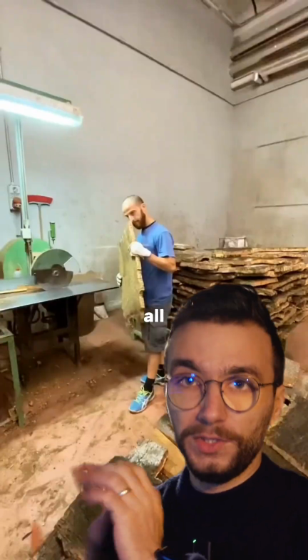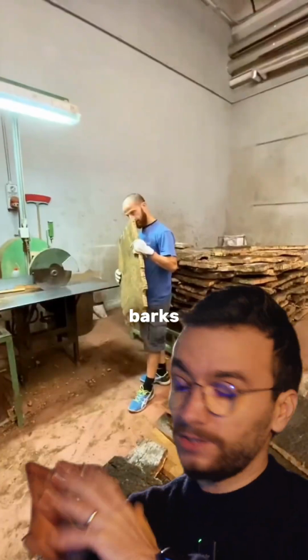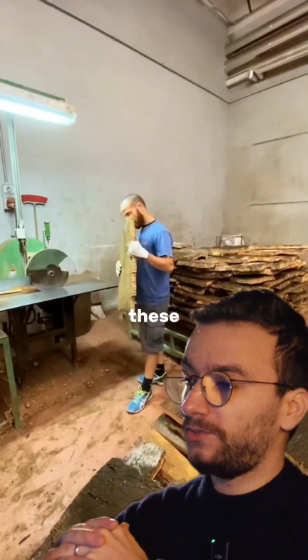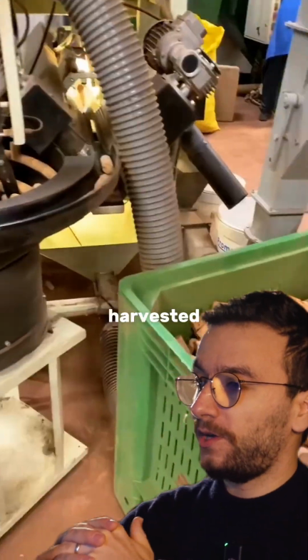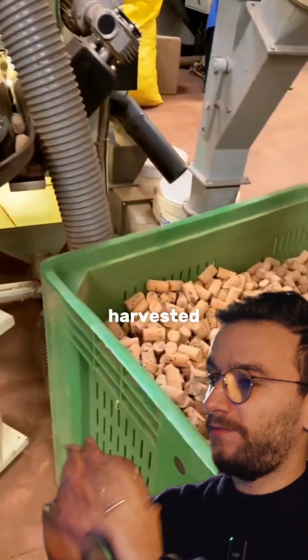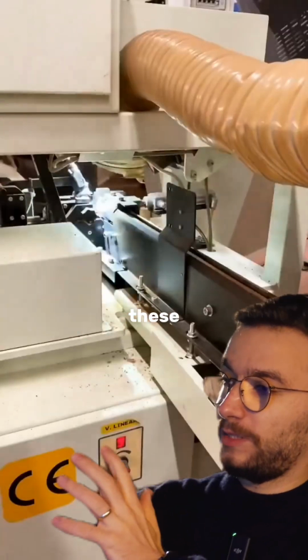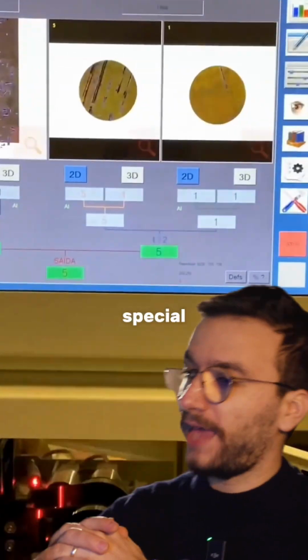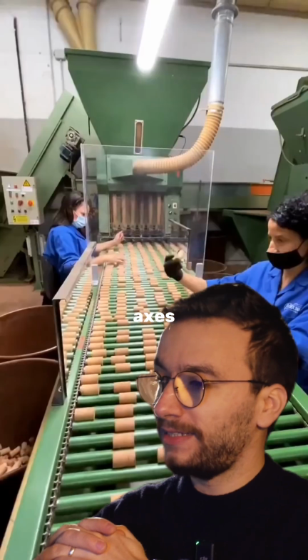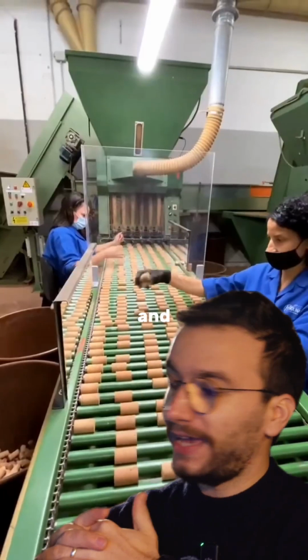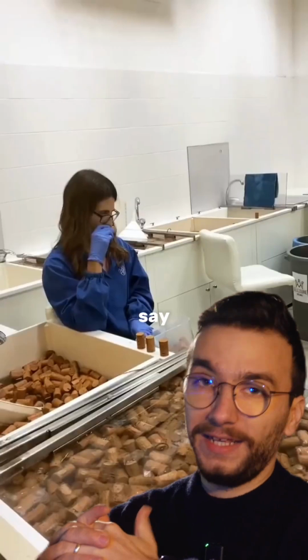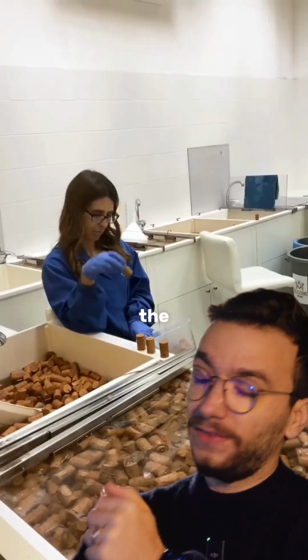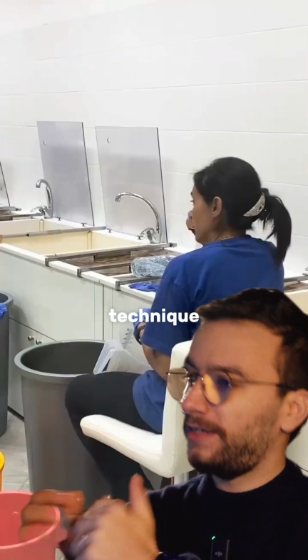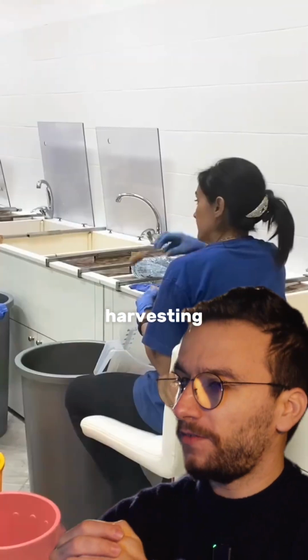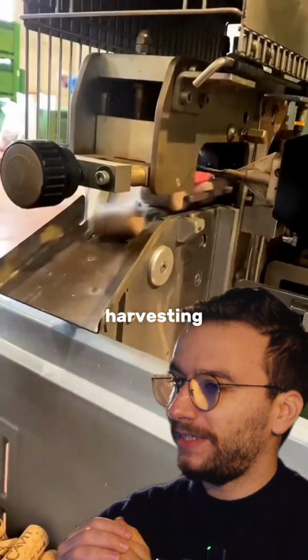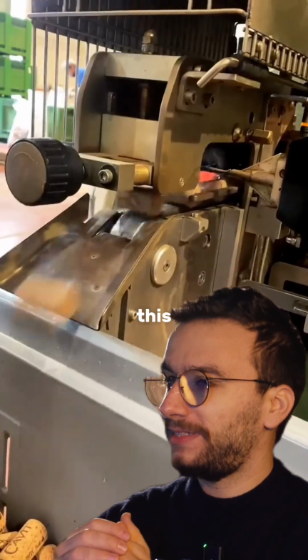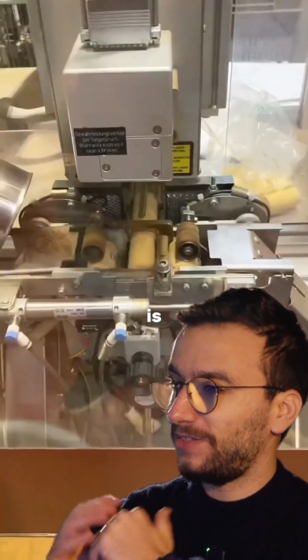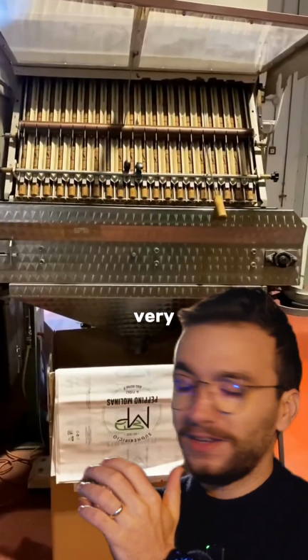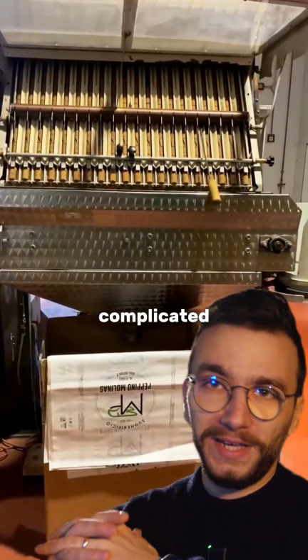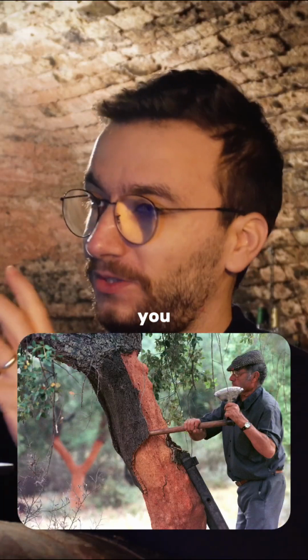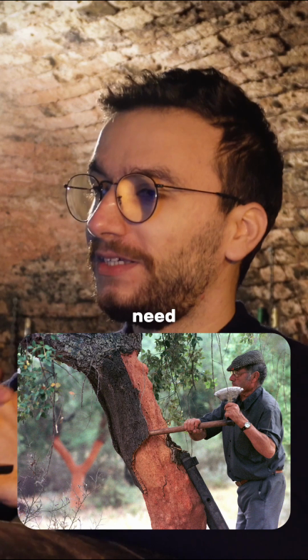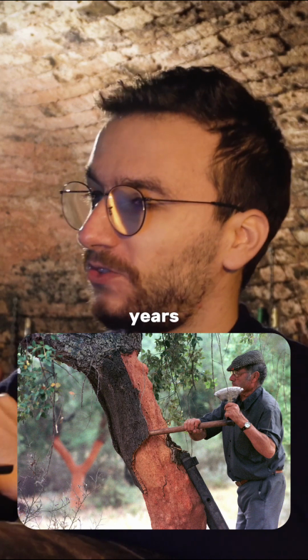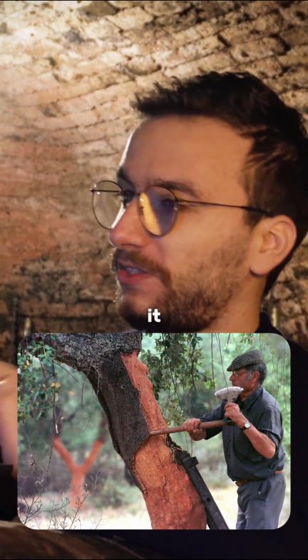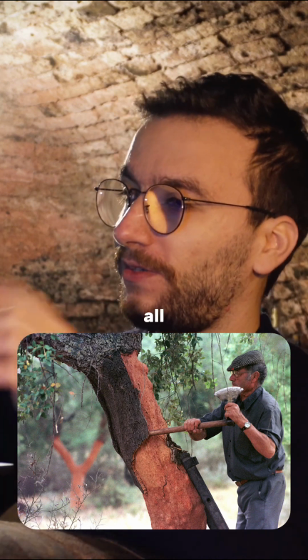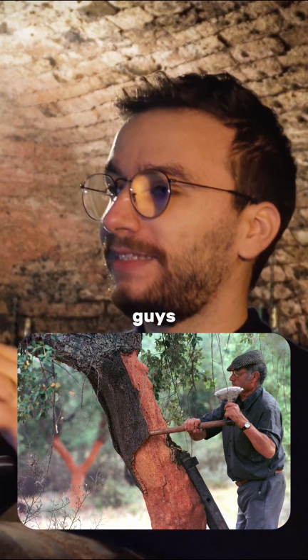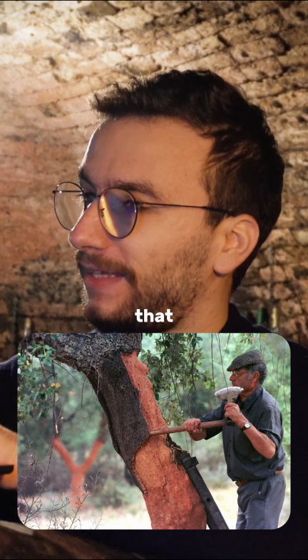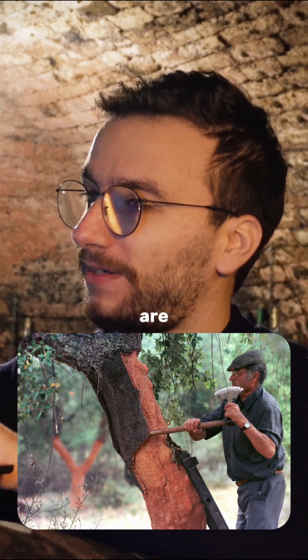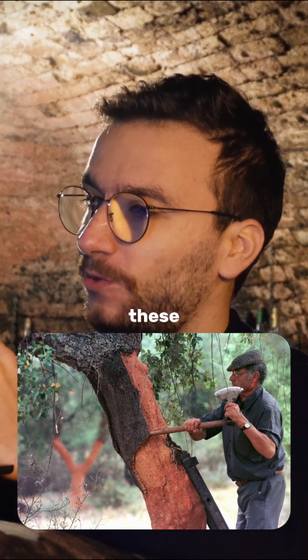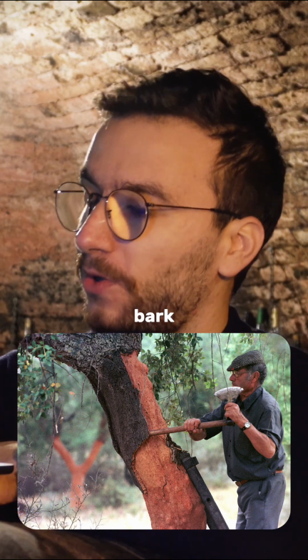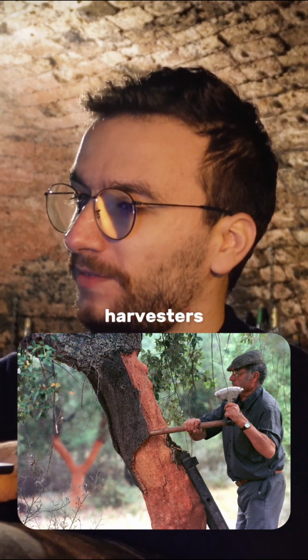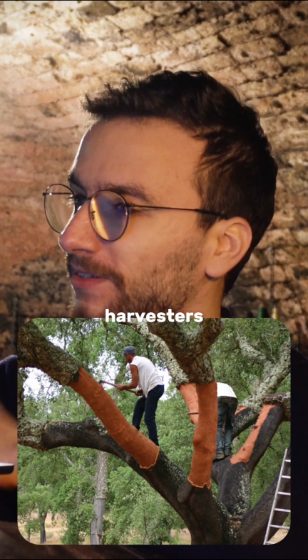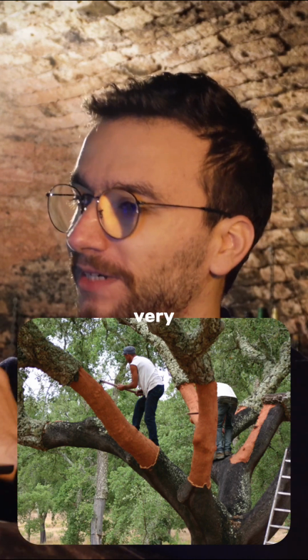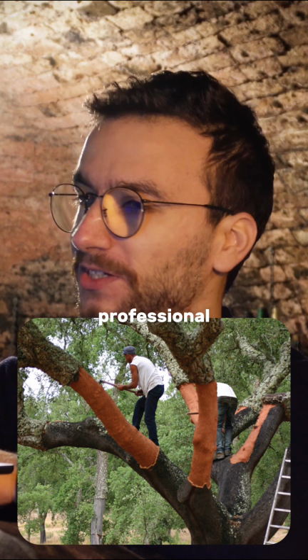All the bark from these trees is harvested with special axes, and they say that the technique of harvesting is very complicated and you need years to learn it. So all the guys who are cork bark harvesters are very professional.